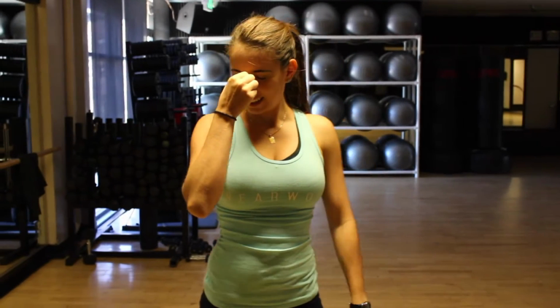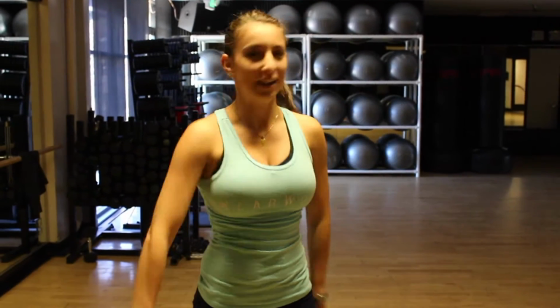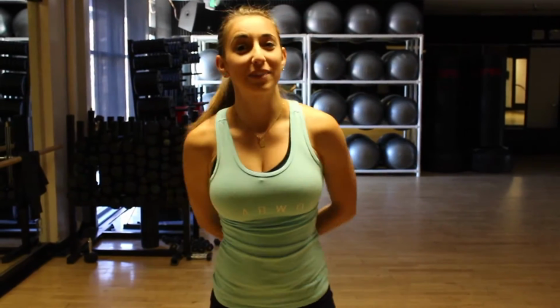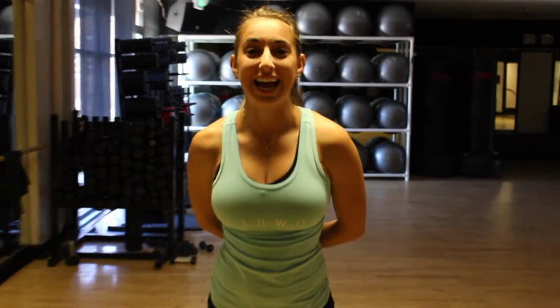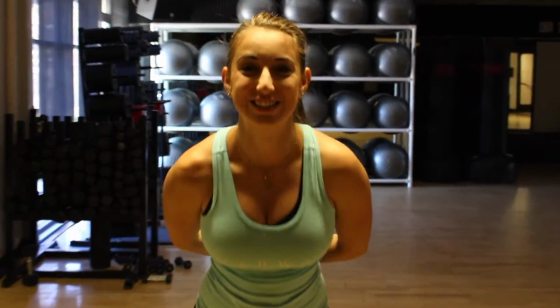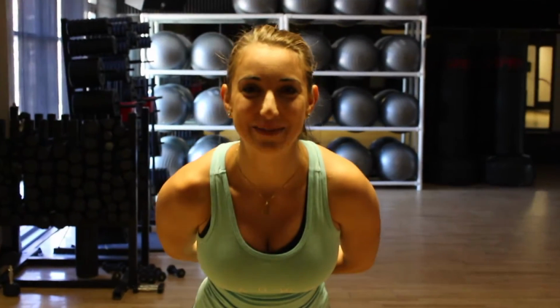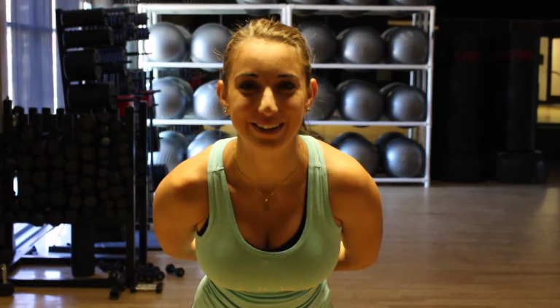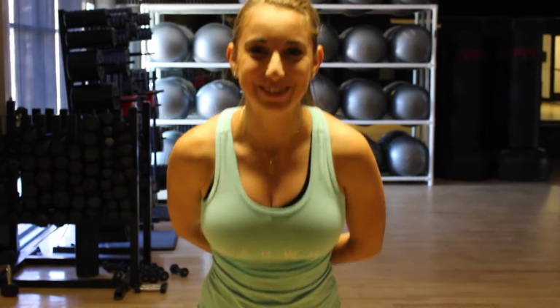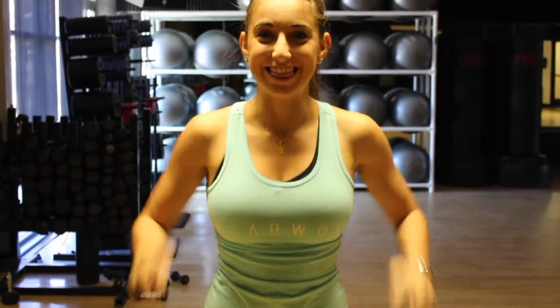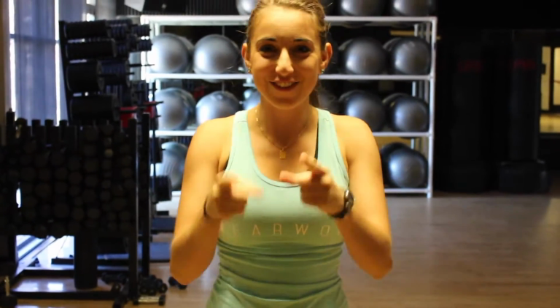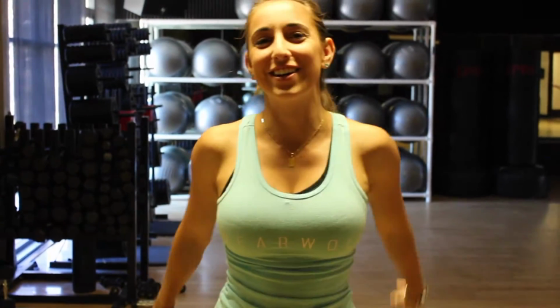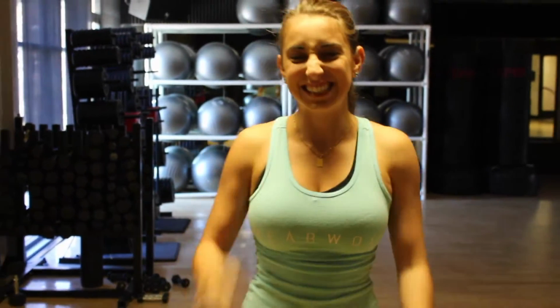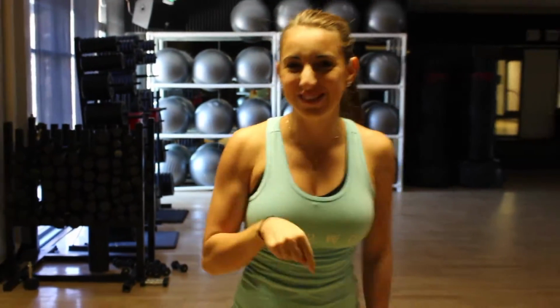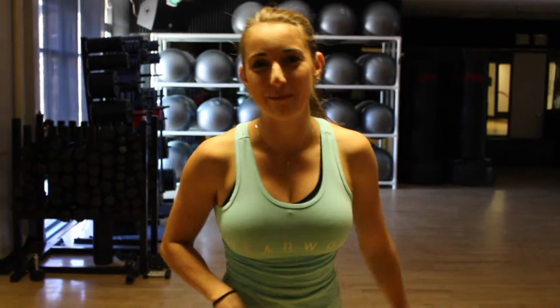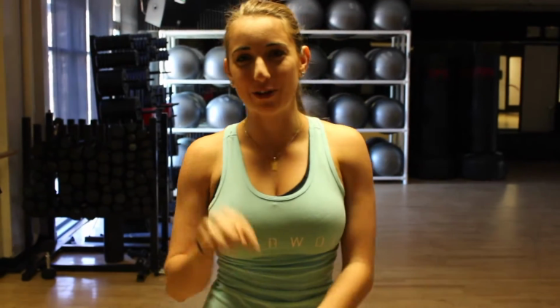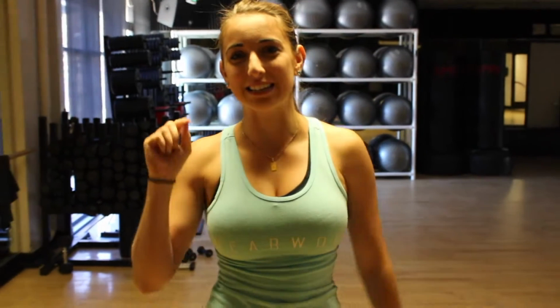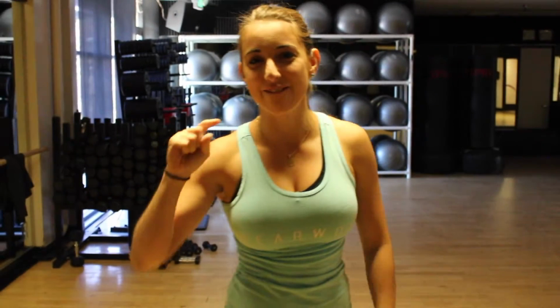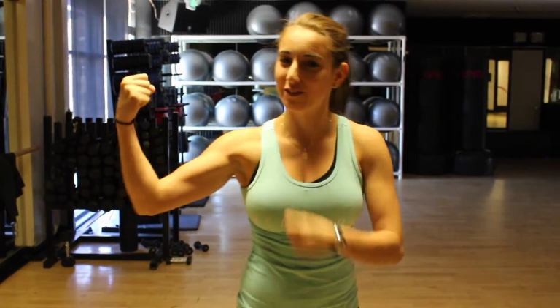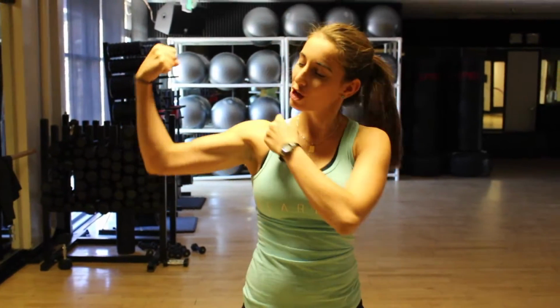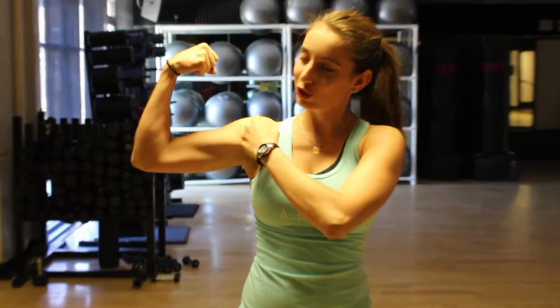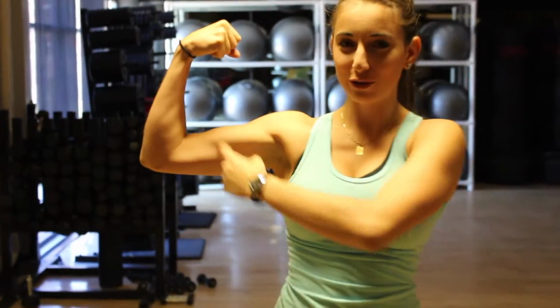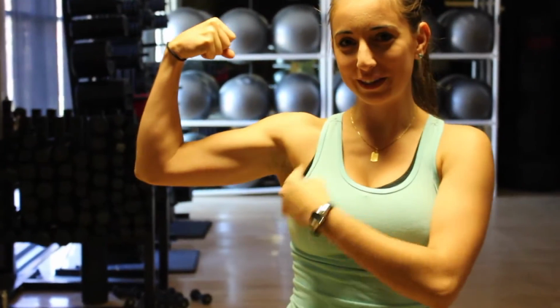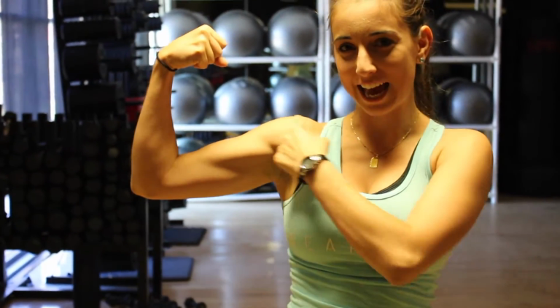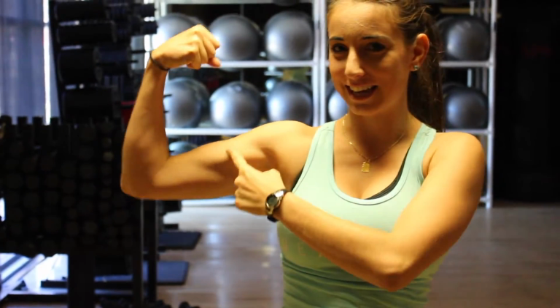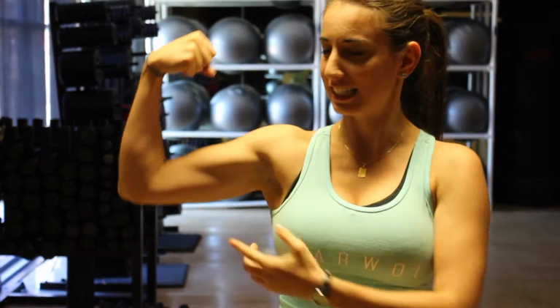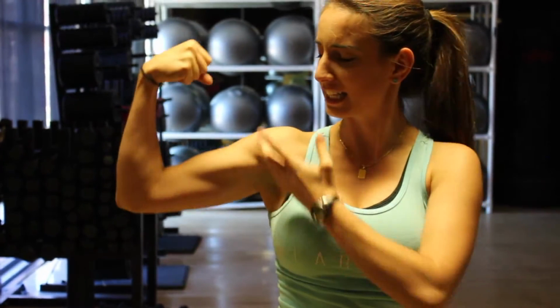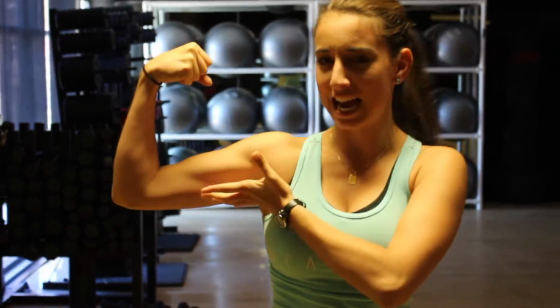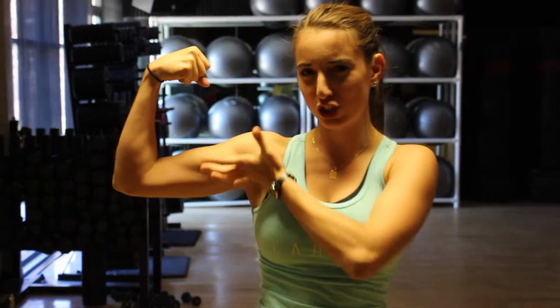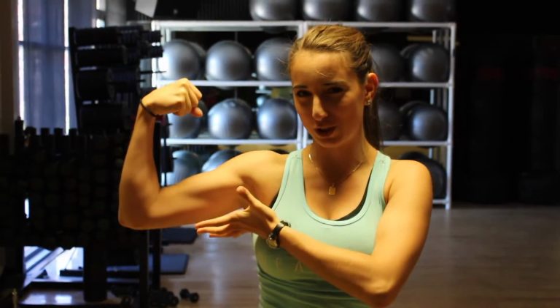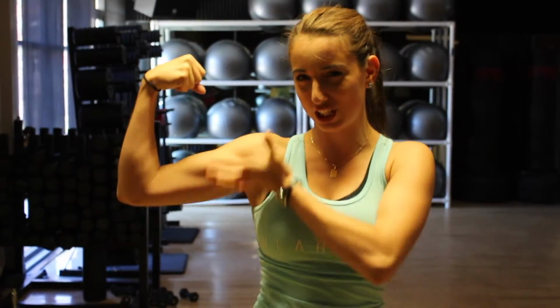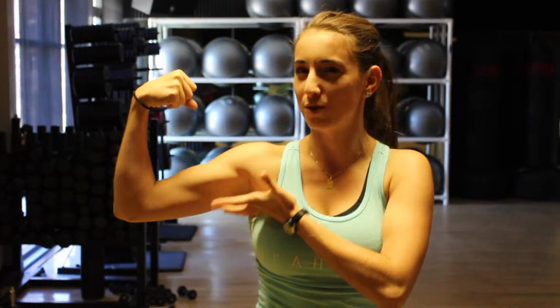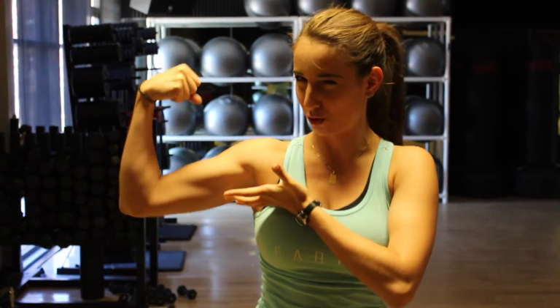Hey guys, it's Christina back on YouTube with another video. In today's video I'm going to show you my top favorite shoulder building exercises to get this nice juicy toned shoulder.